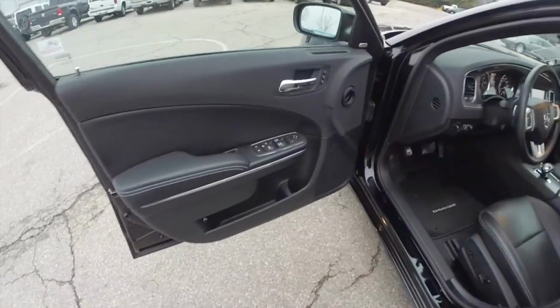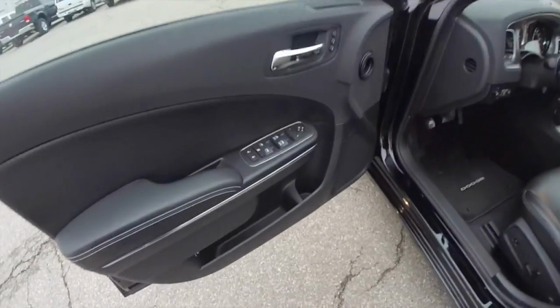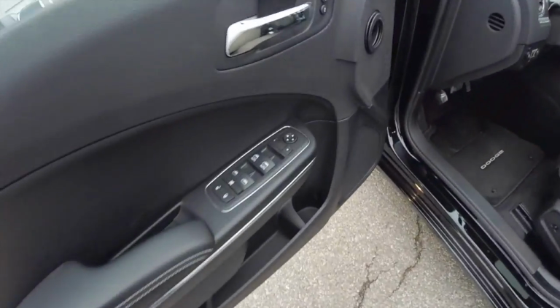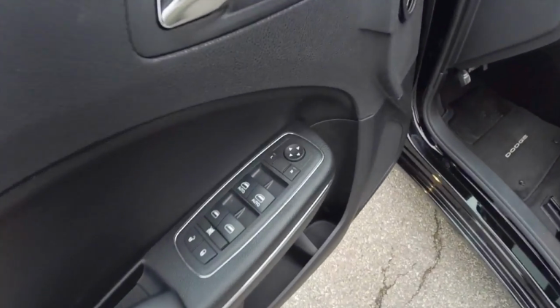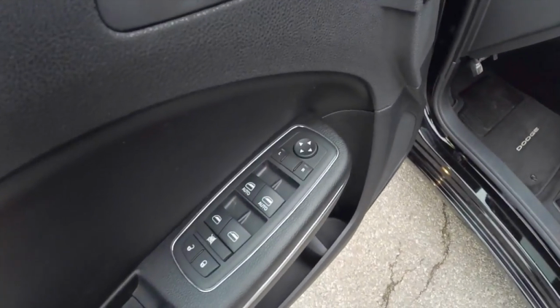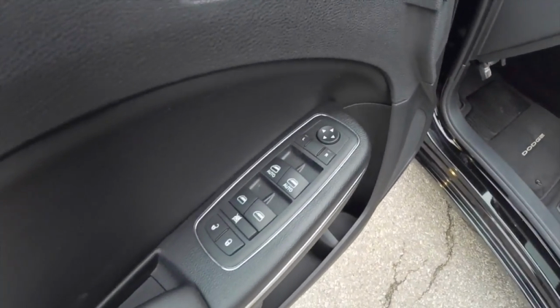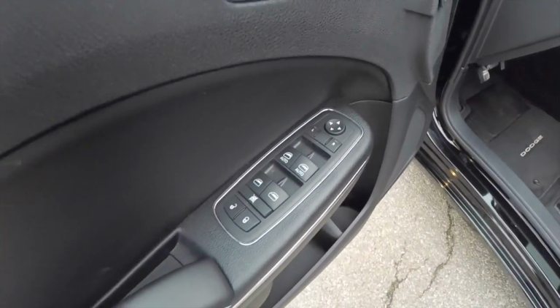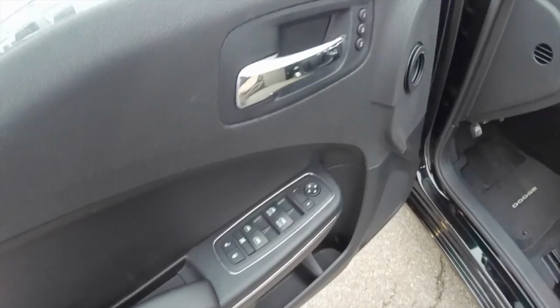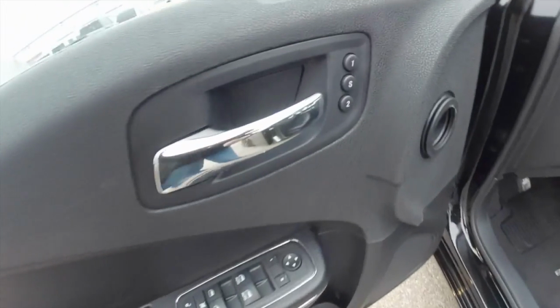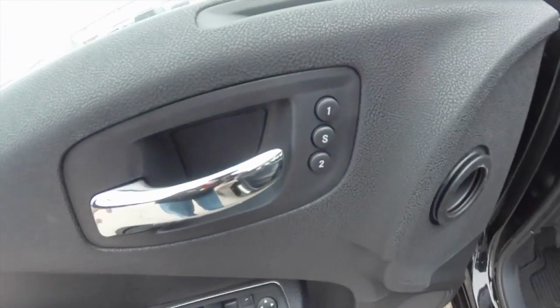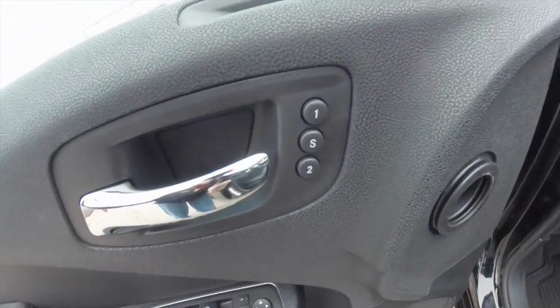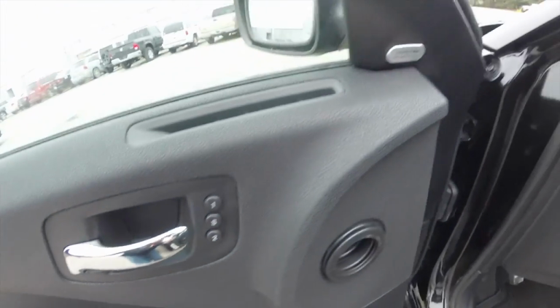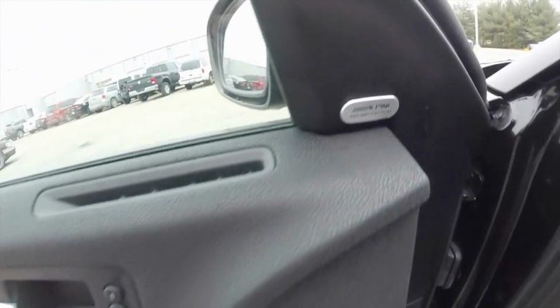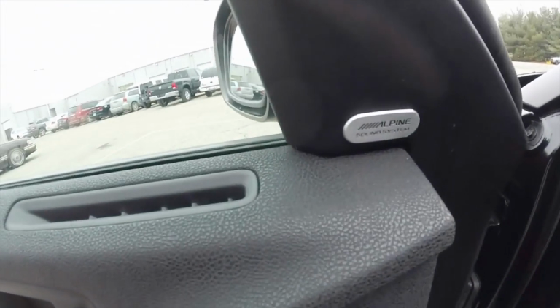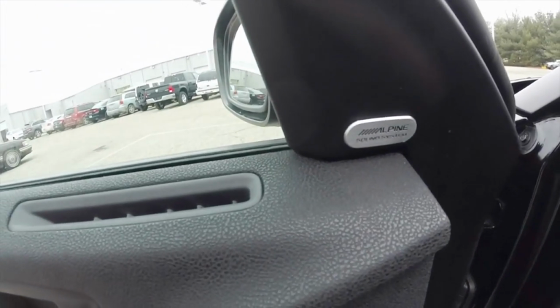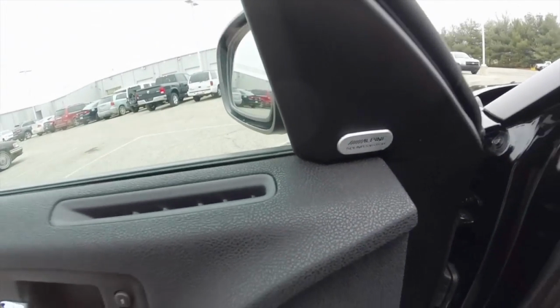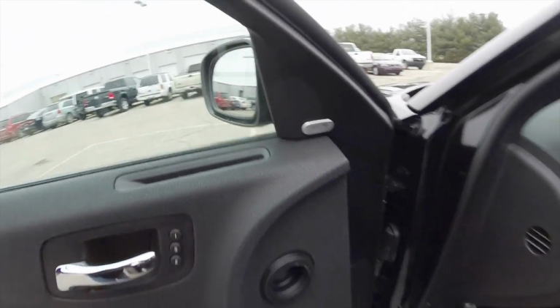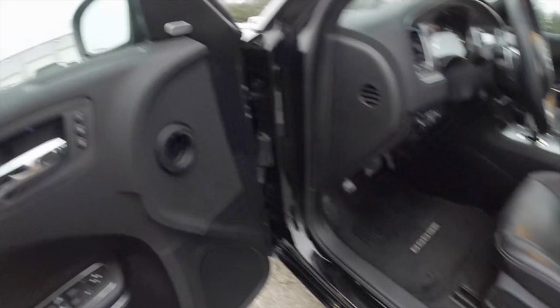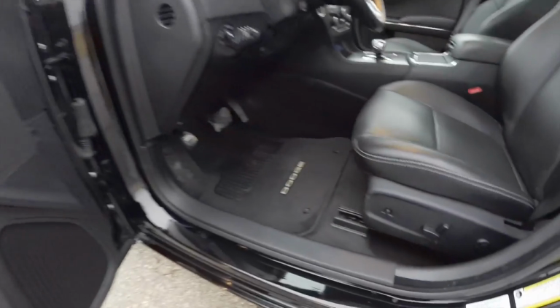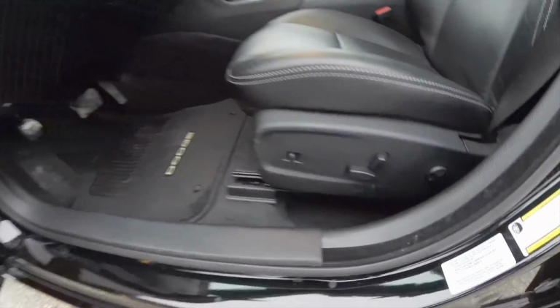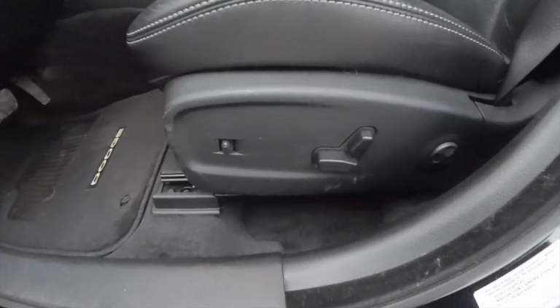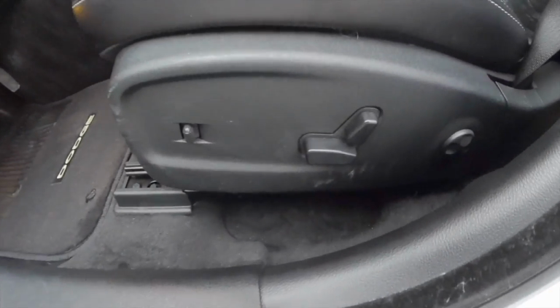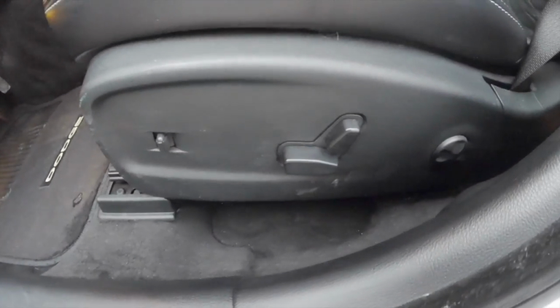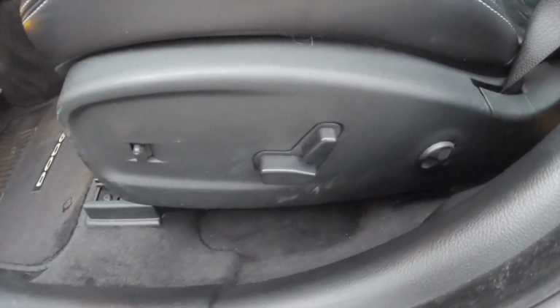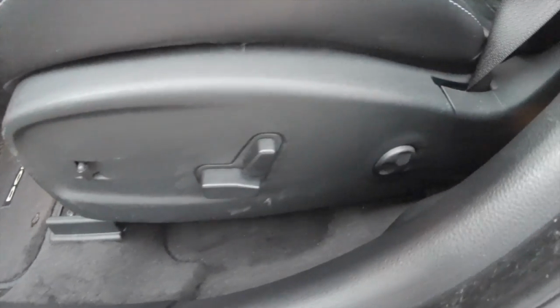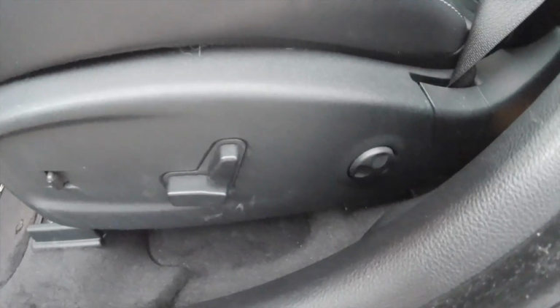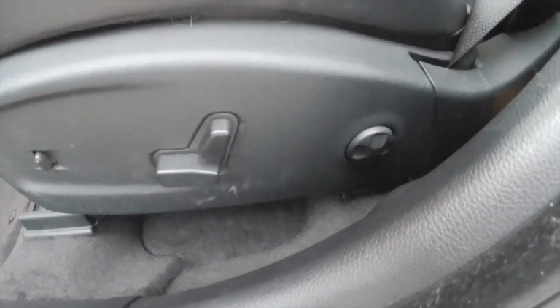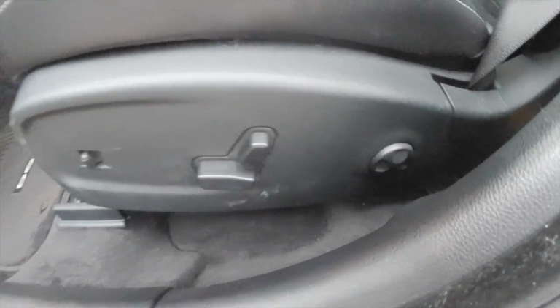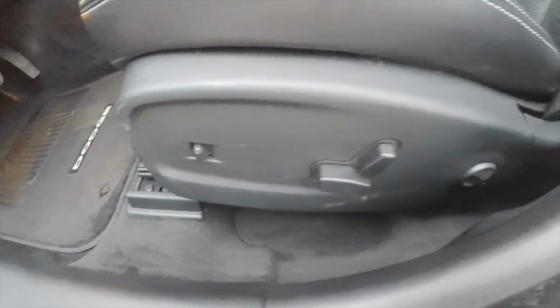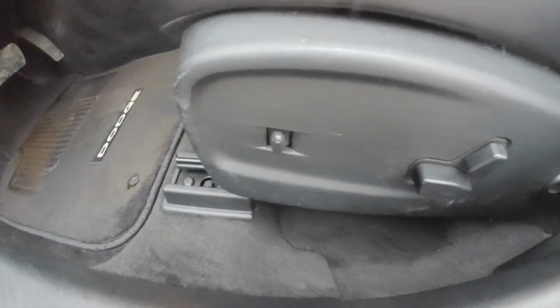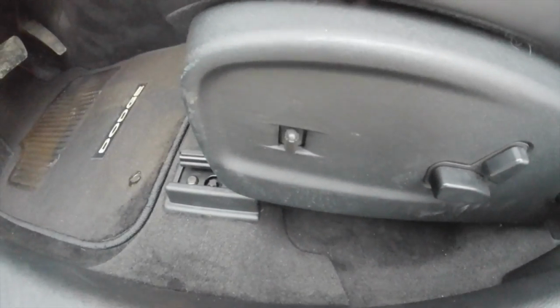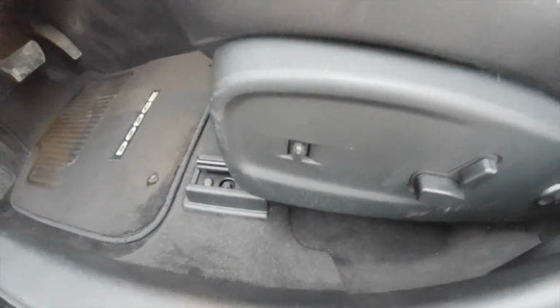Inside we have power heated mirrors, windows and door locks. We've also got two driver memory positions, and the premium Alpine sound system. It has an 8-way power driver and passenger seat with 4-way adjustable lumbar support, and also has power adjustable pedals.